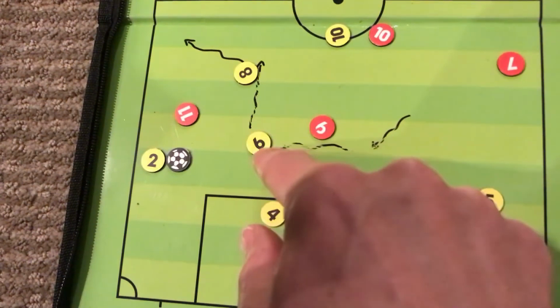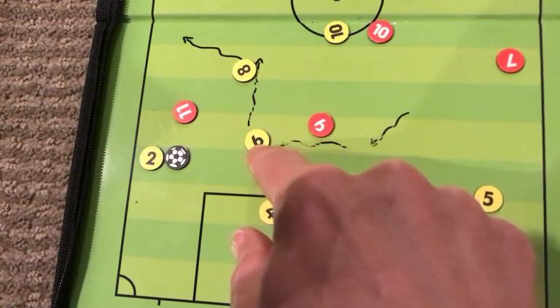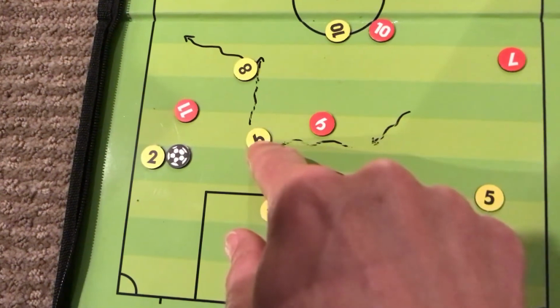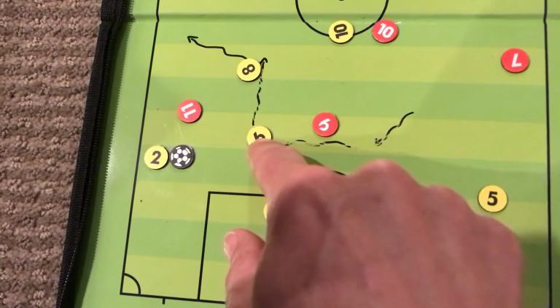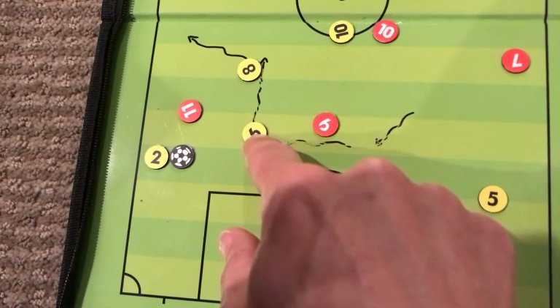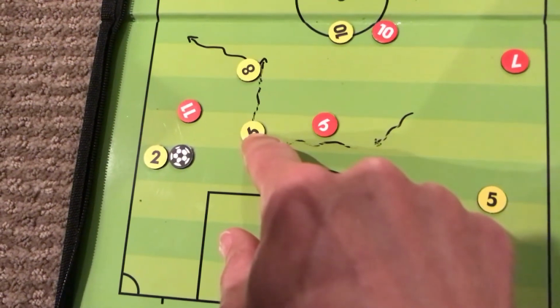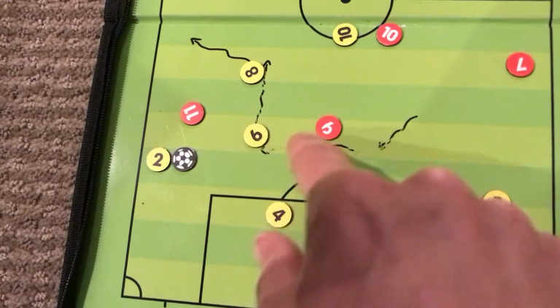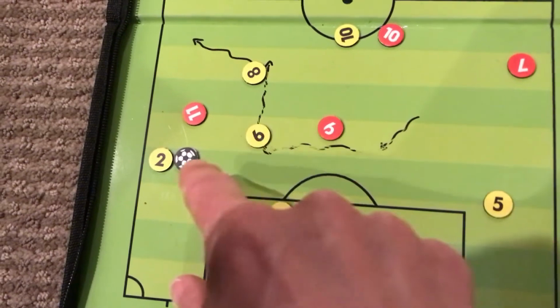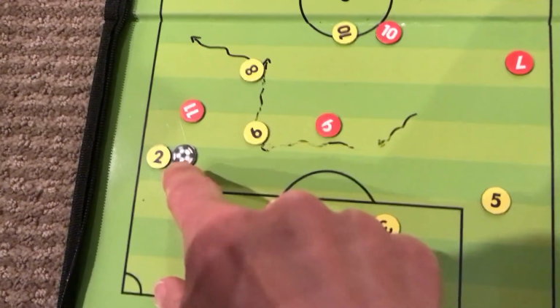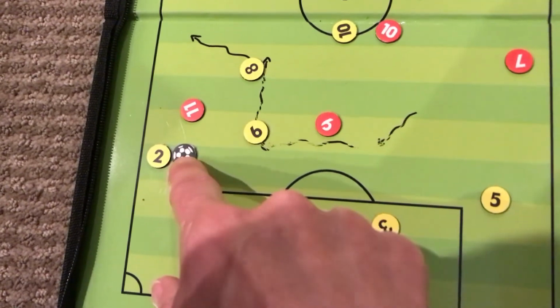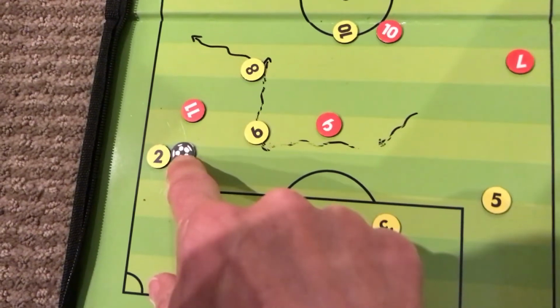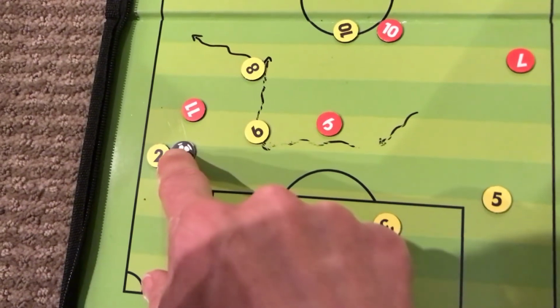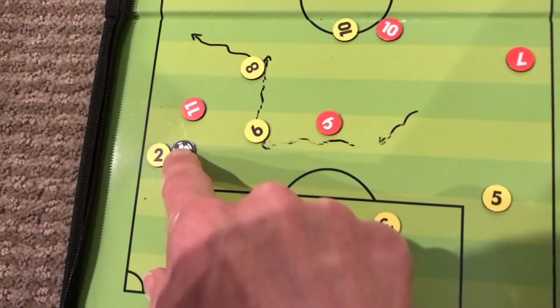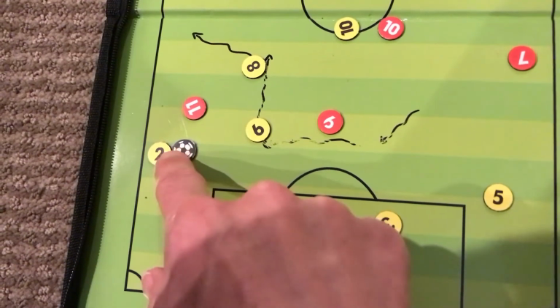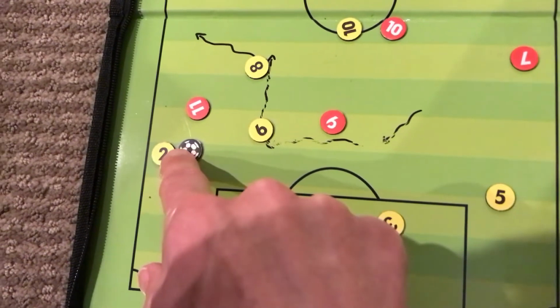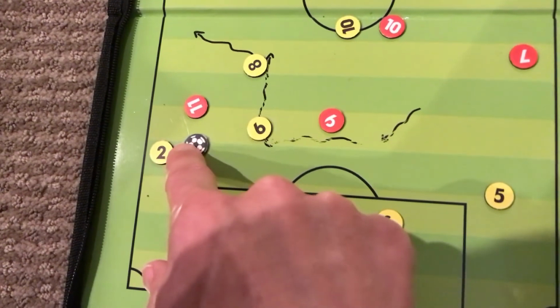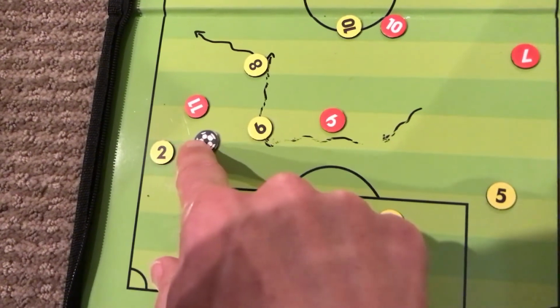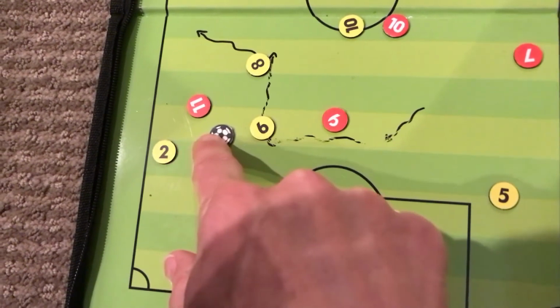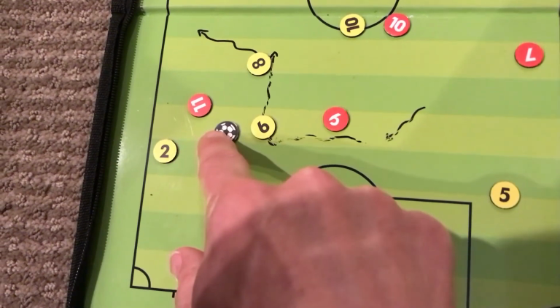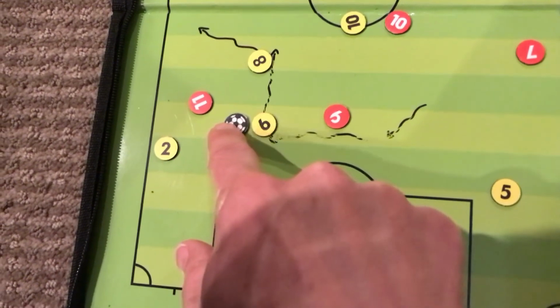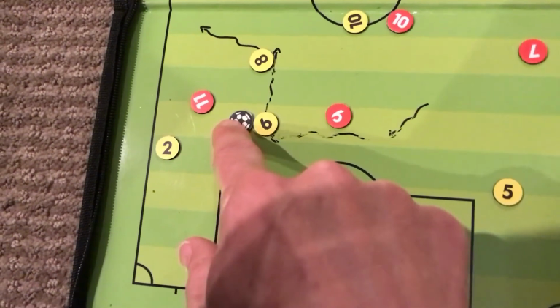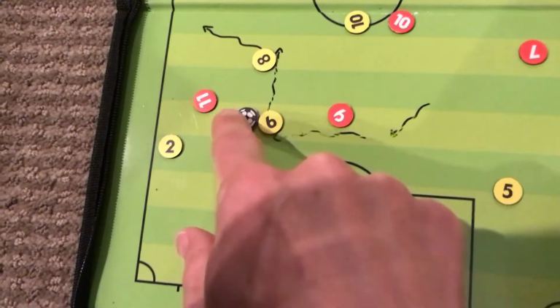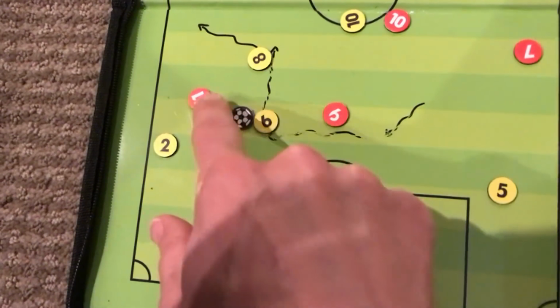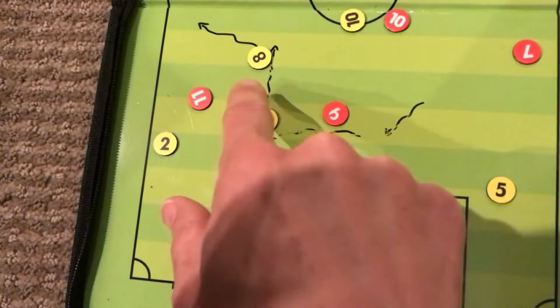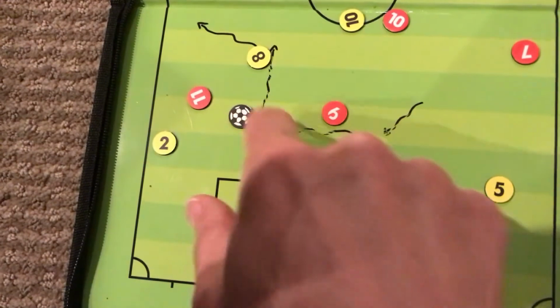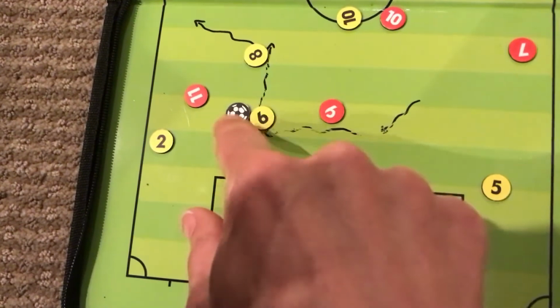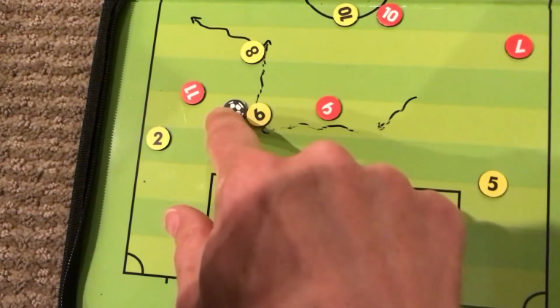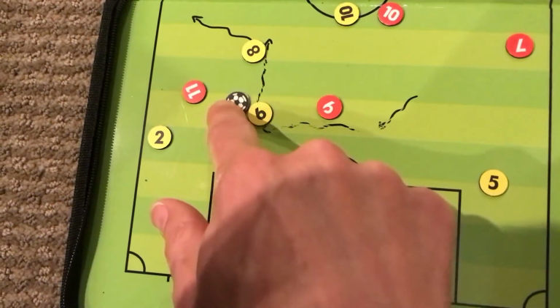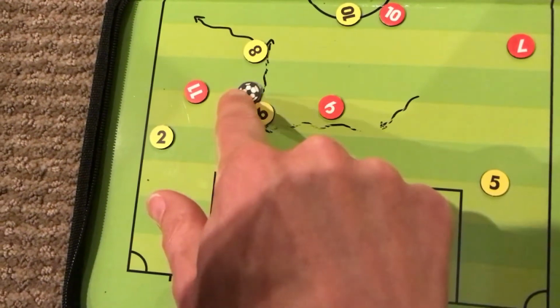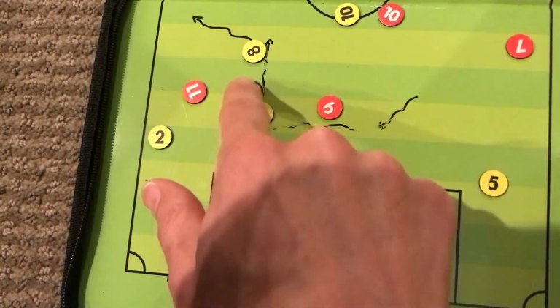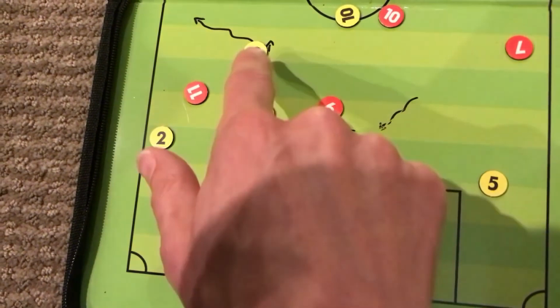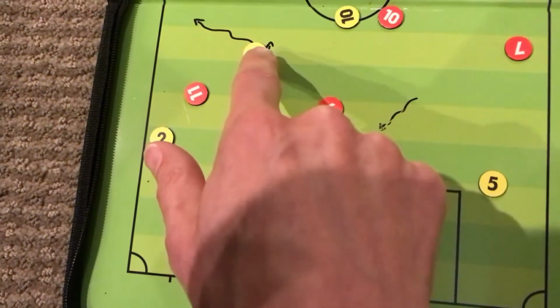Number six has moved into some space here for a one-two pass straight back to number six, who can then take the ball up the field.